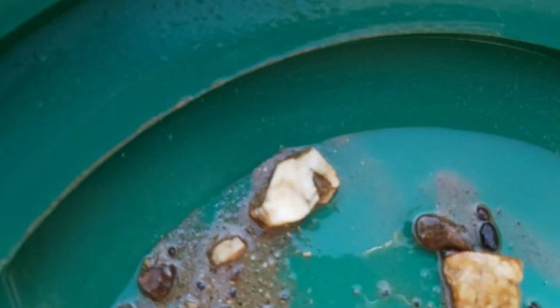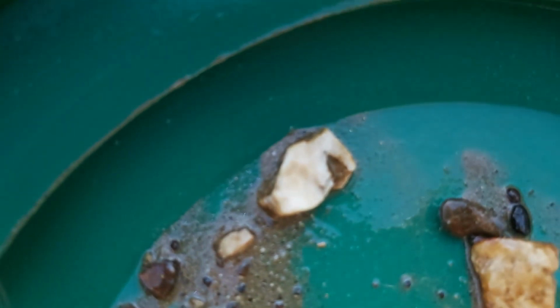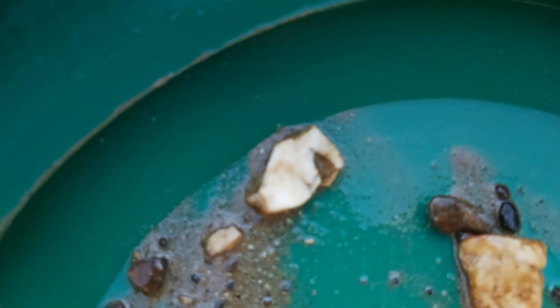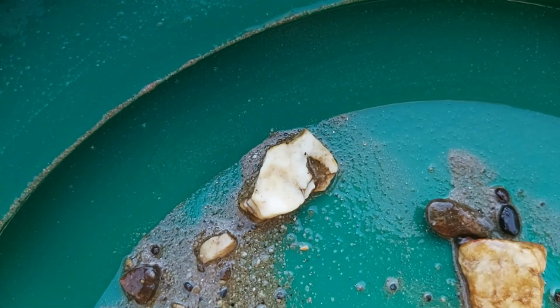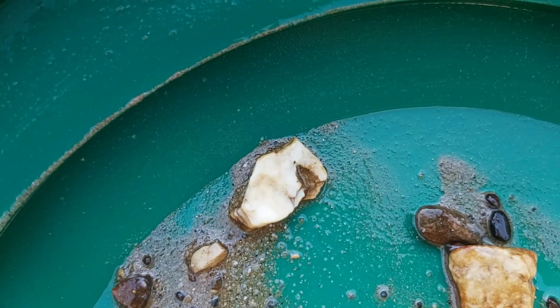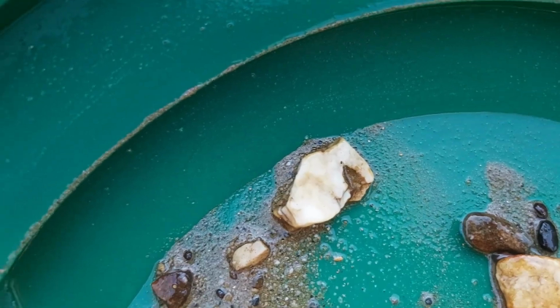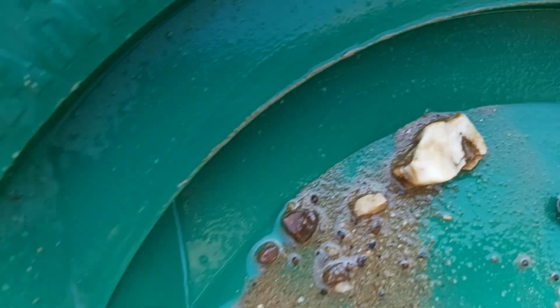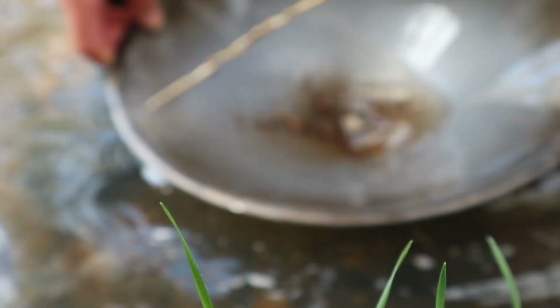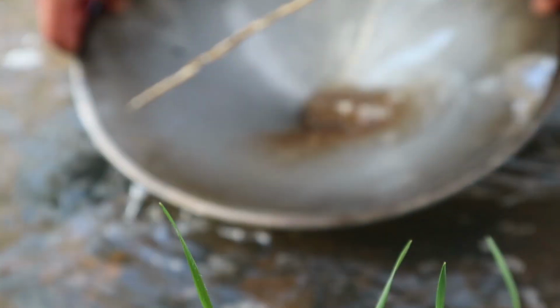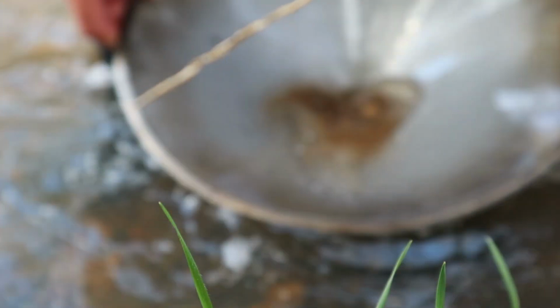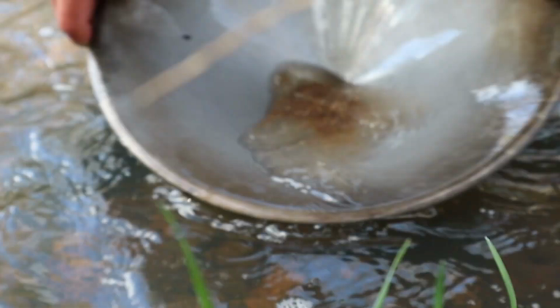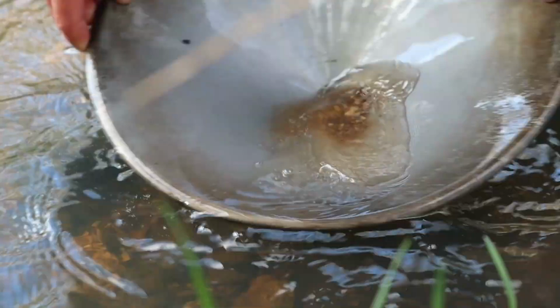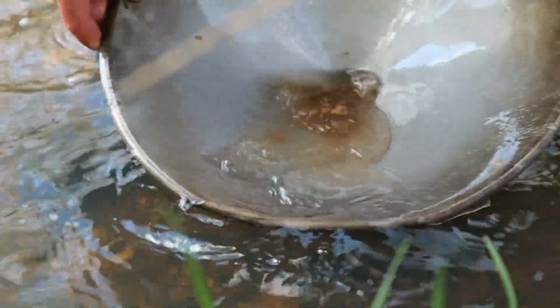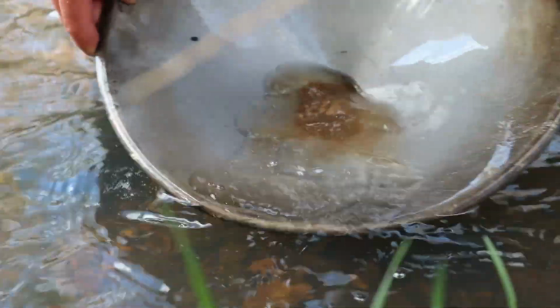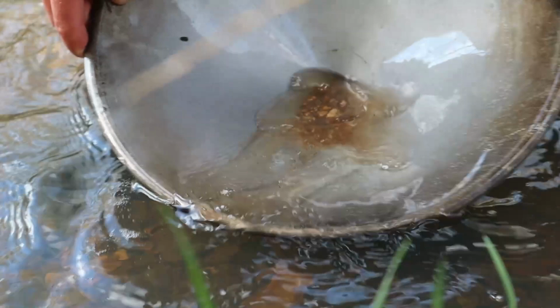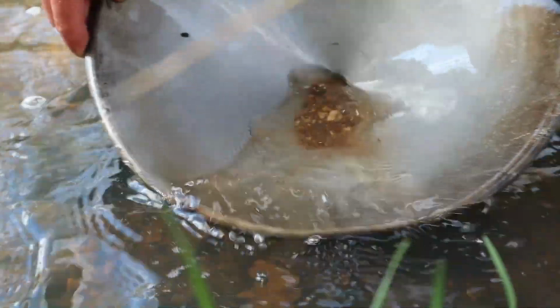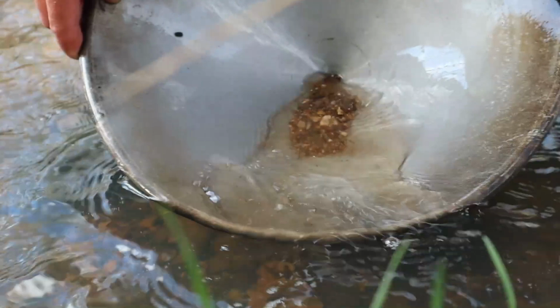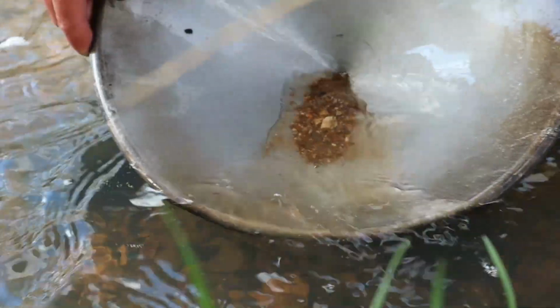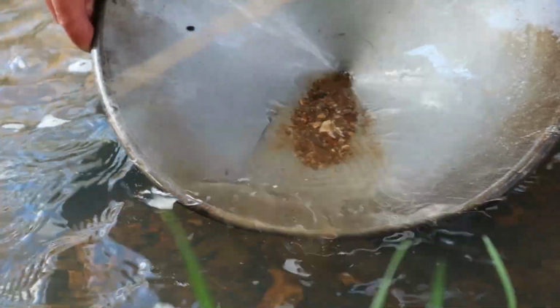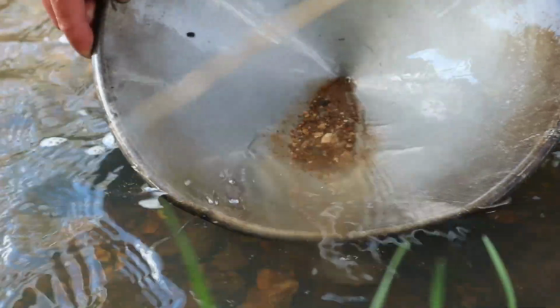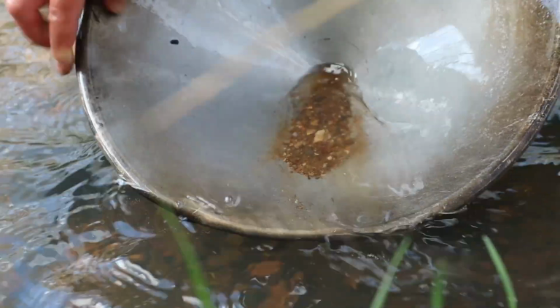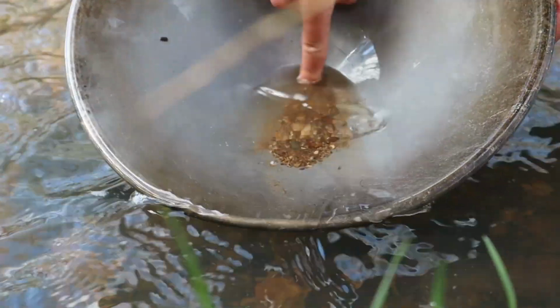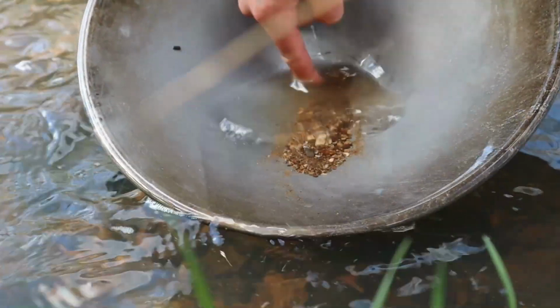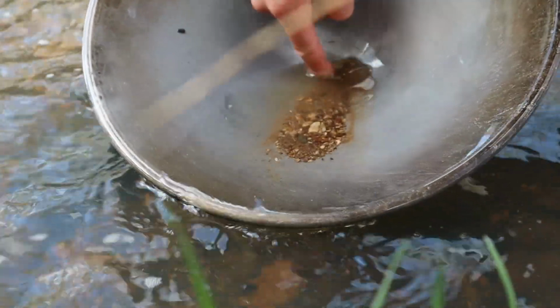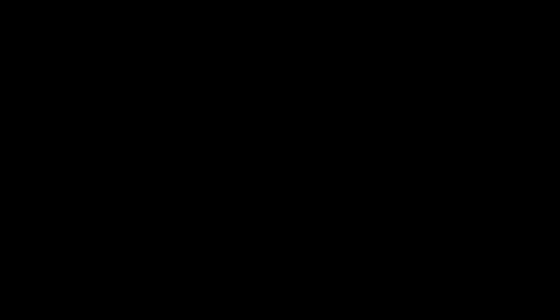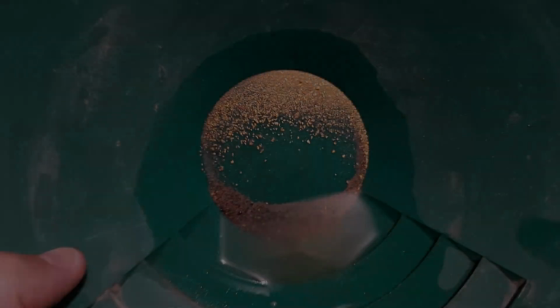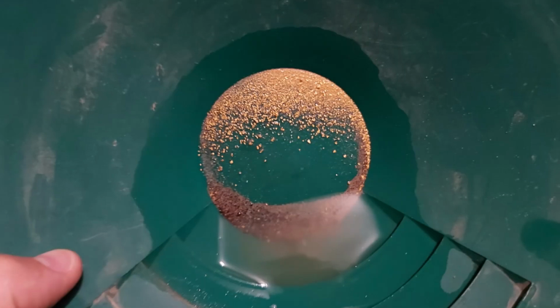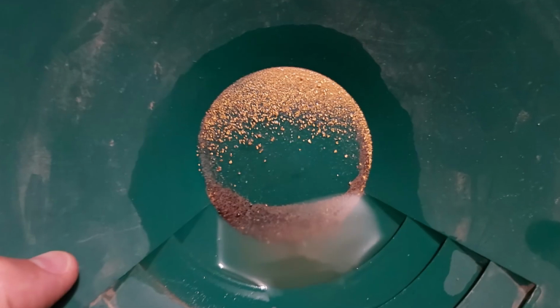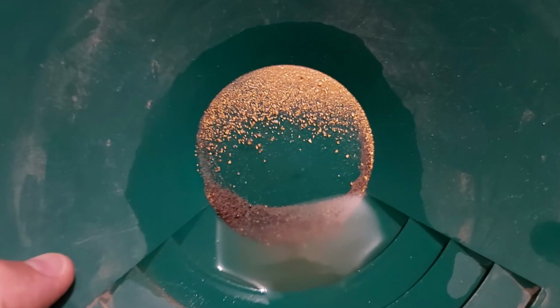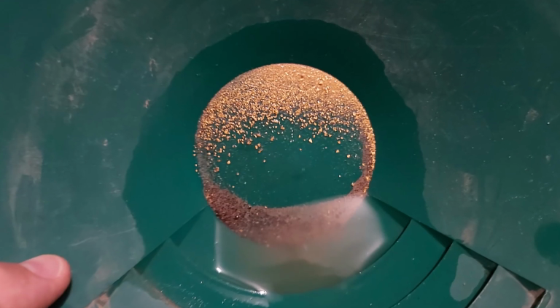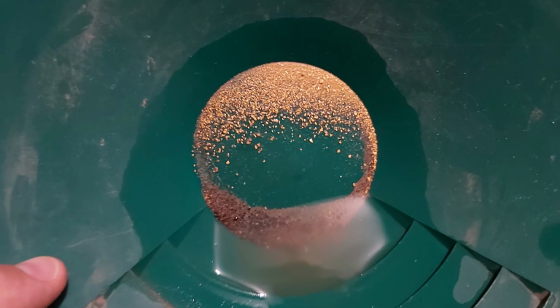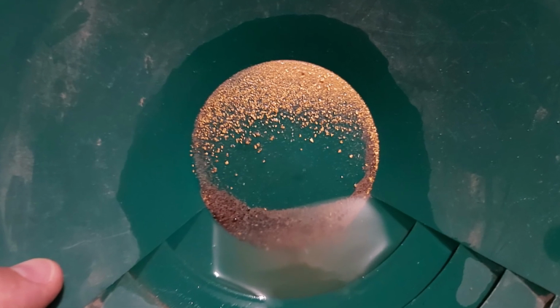That means when you stratify, the other dense materials in the pan settle in on top of the gold and nothing is able to penetrate through them to scoop the gold up and out of your pan. They are literally working like a shield, and it's in this manner that we're not only able to sink the gold to the bottom but also retain it.